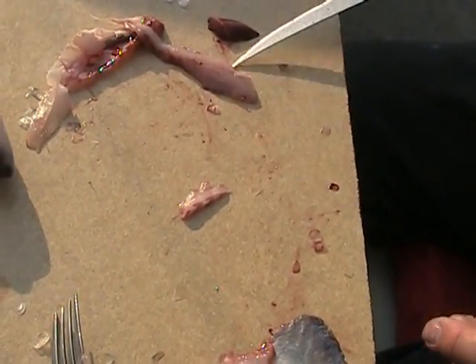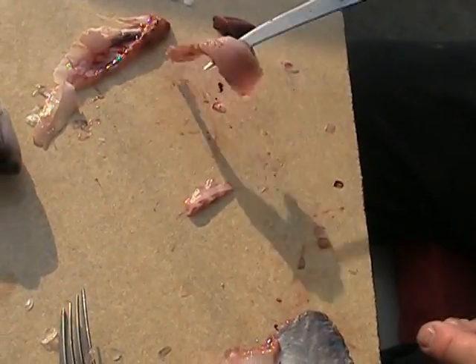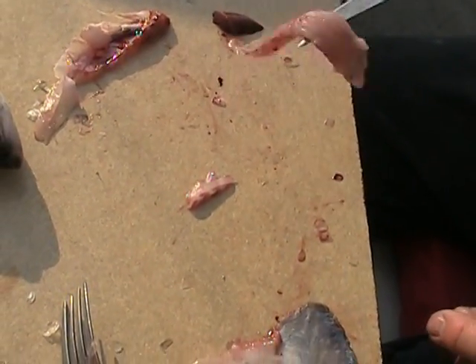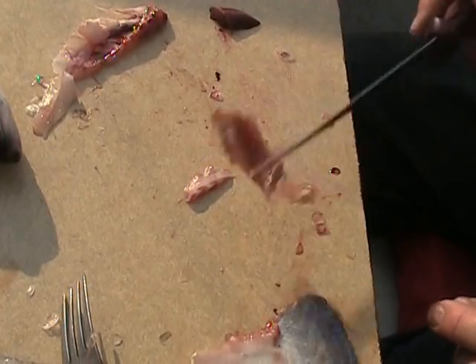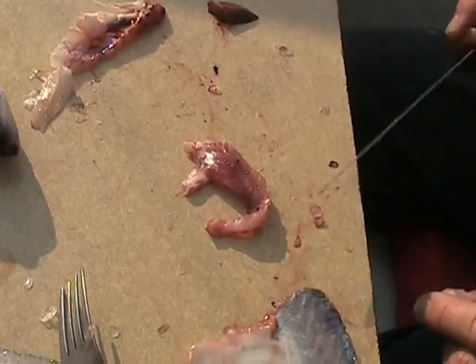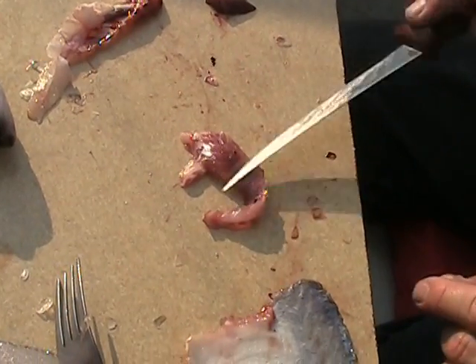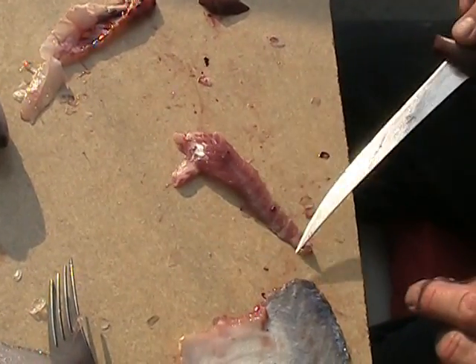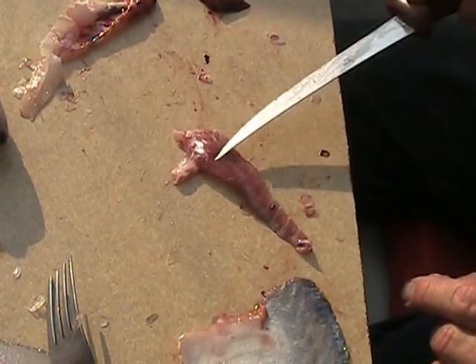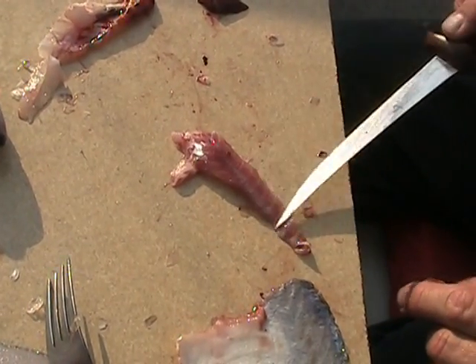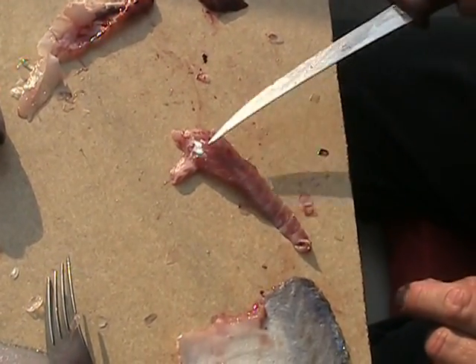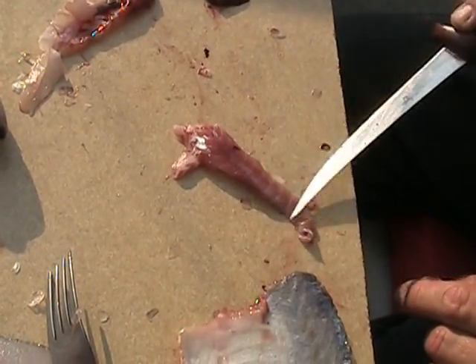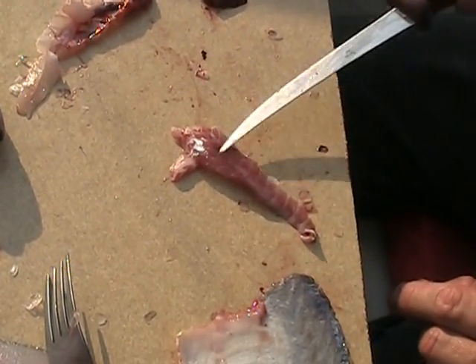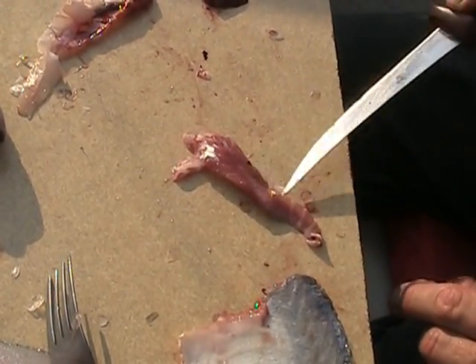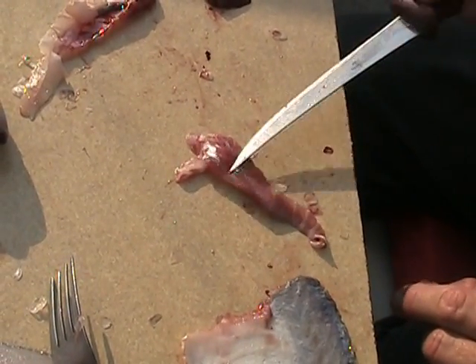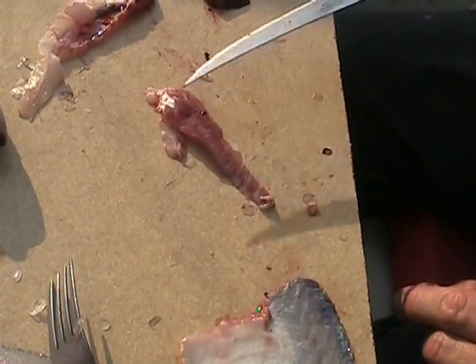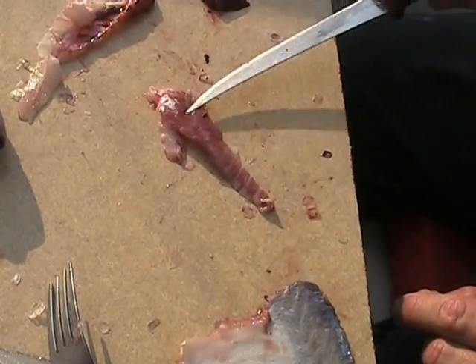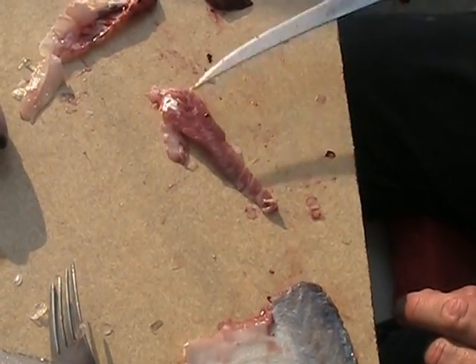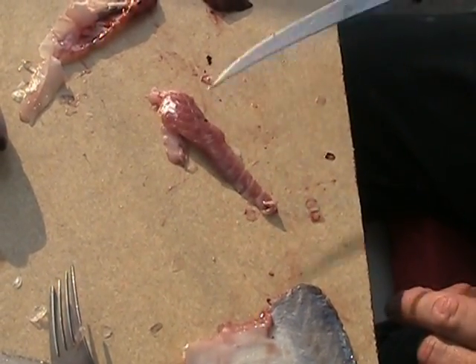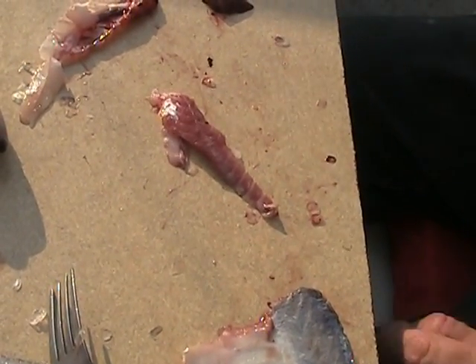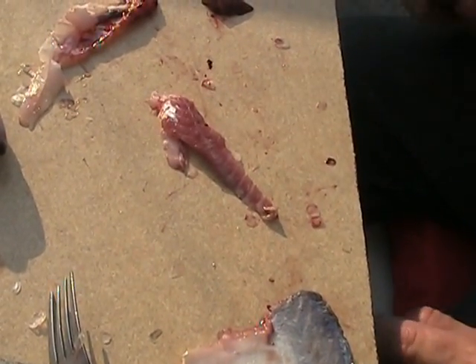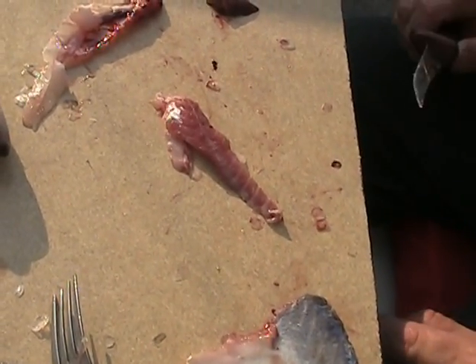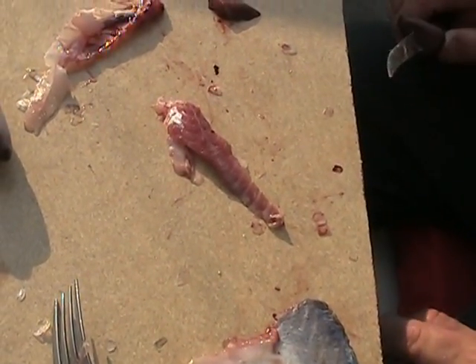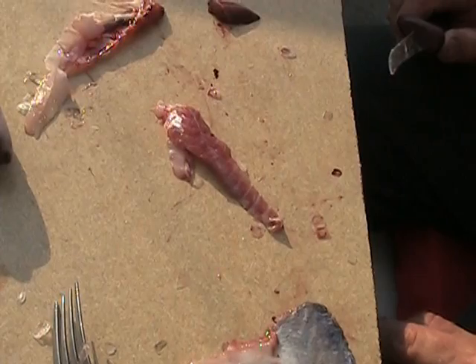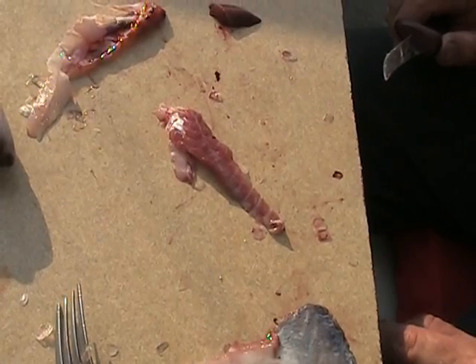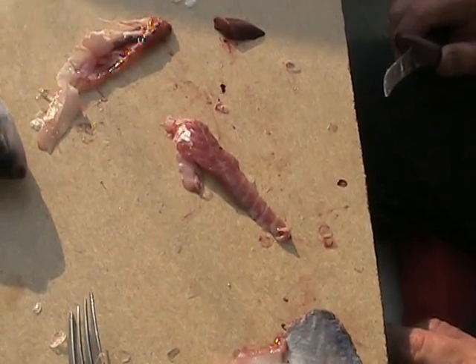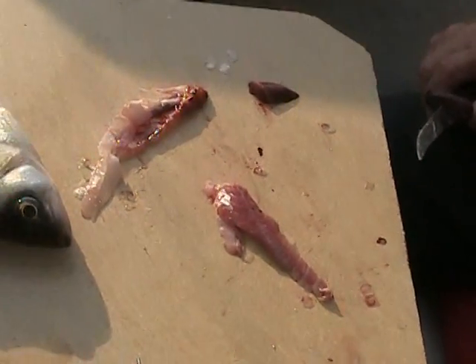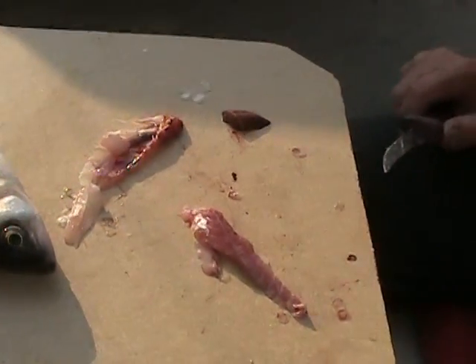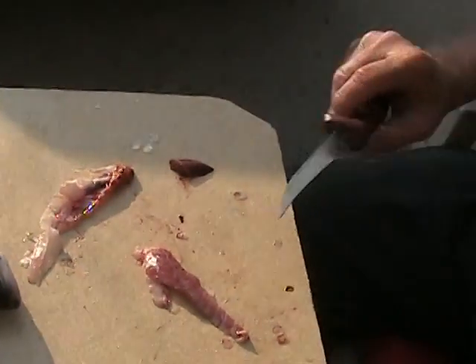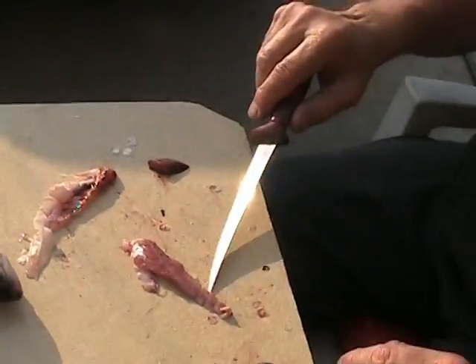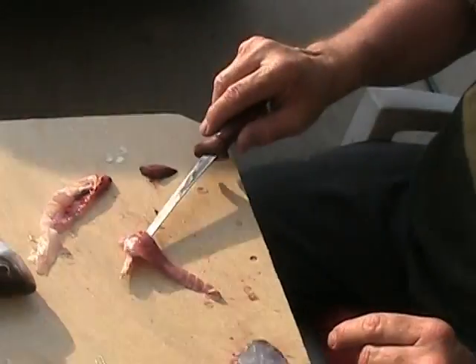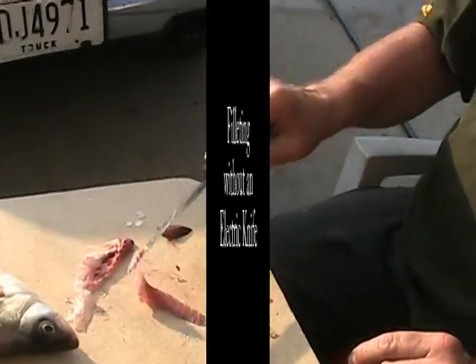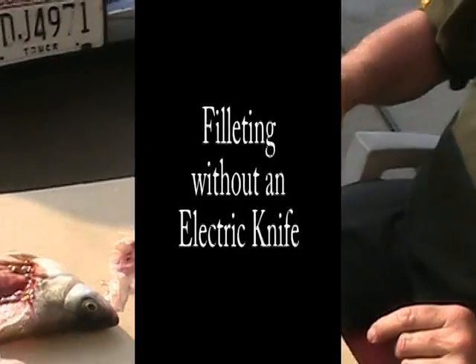The other thing is, these little pieces of fatty meat here along the lateral line — they will hold contaminants. That's the one thing we've learned.